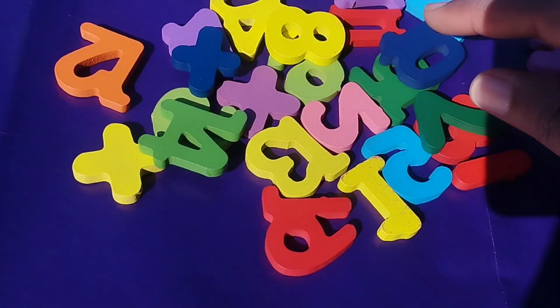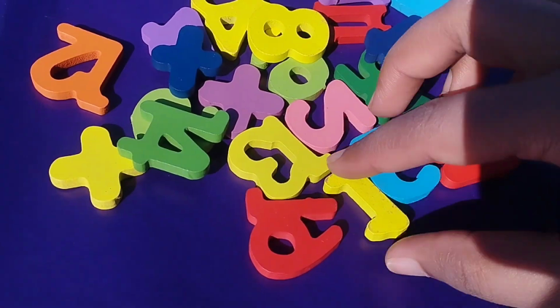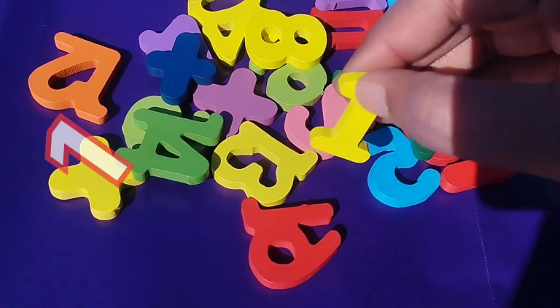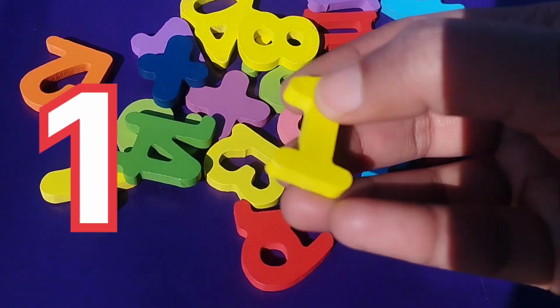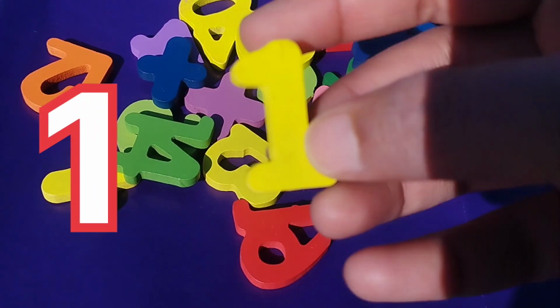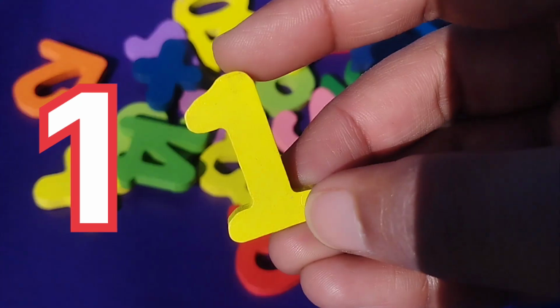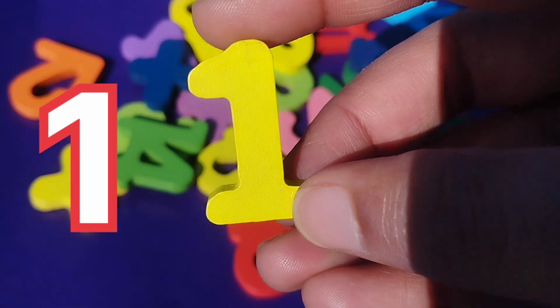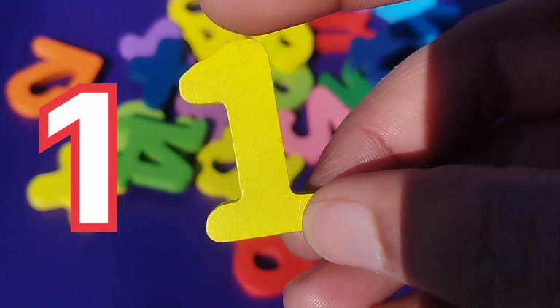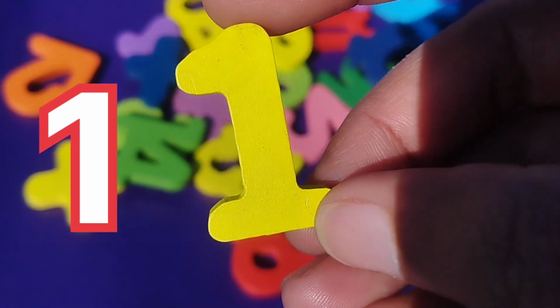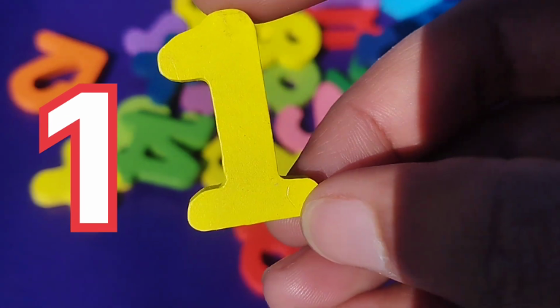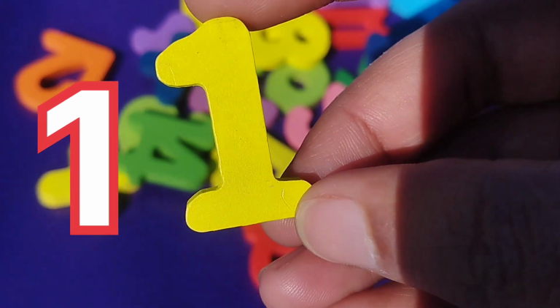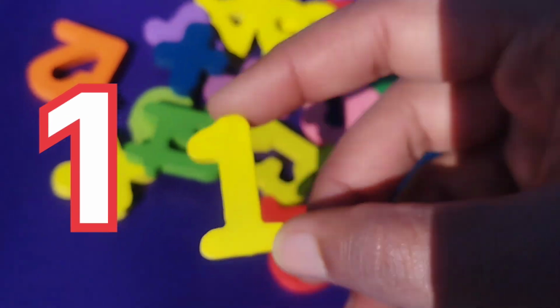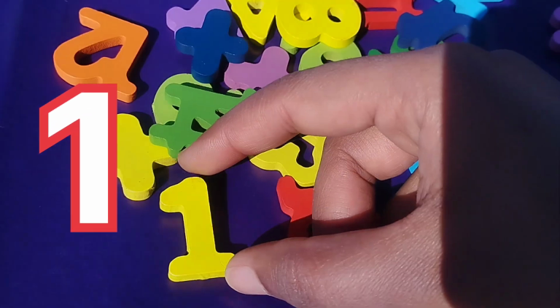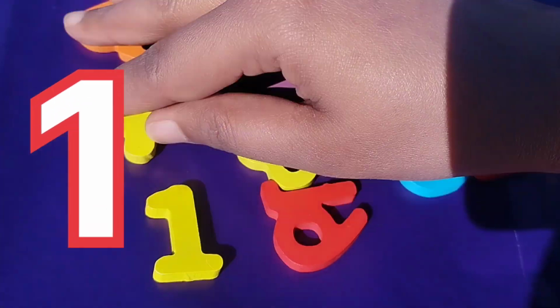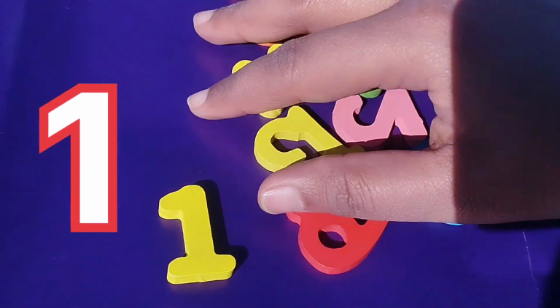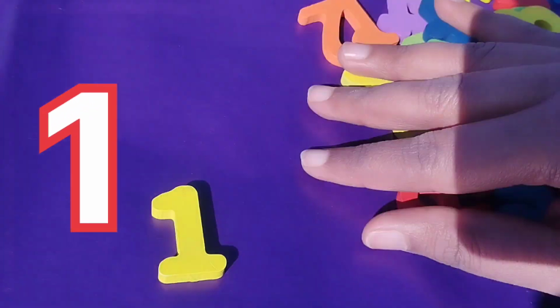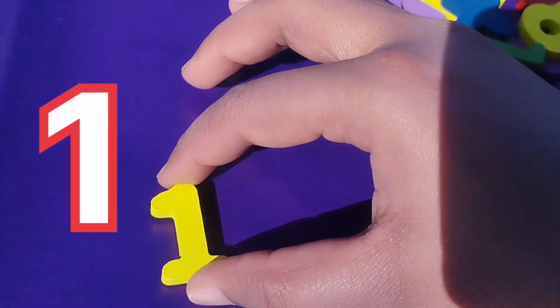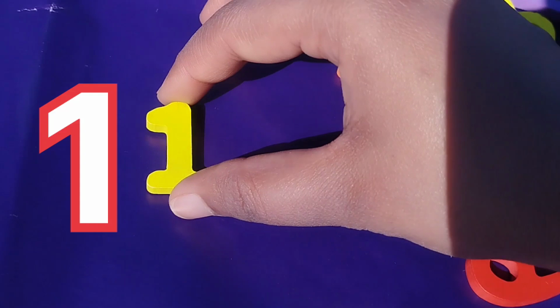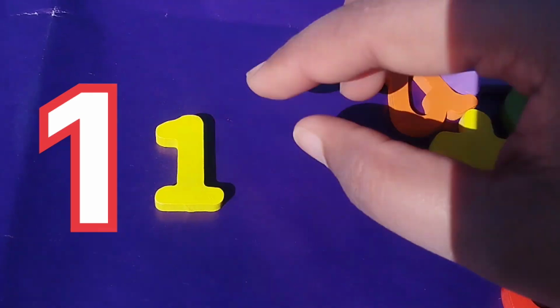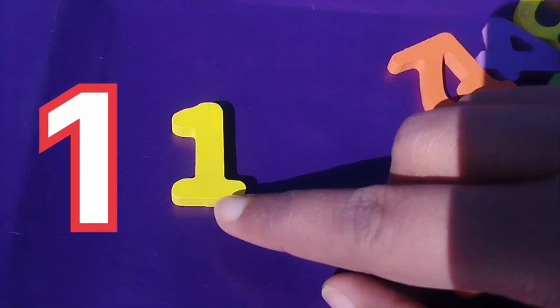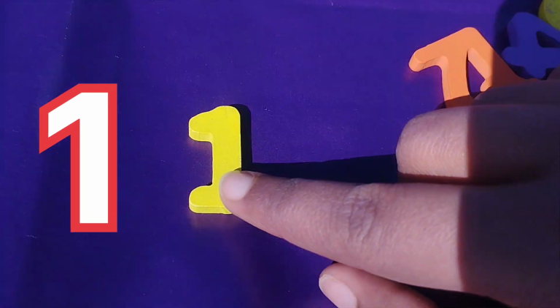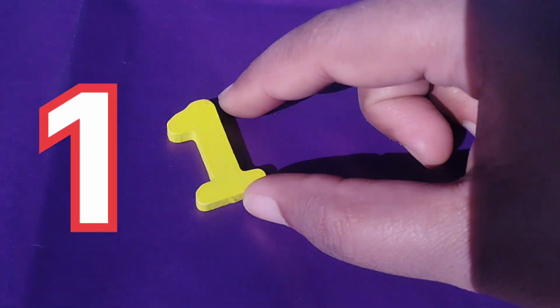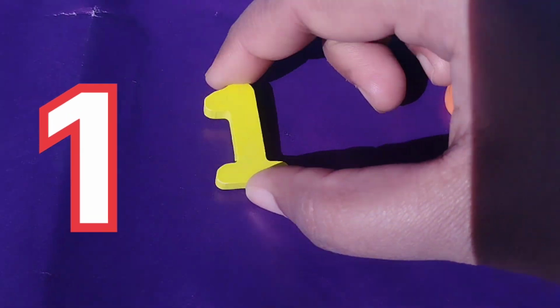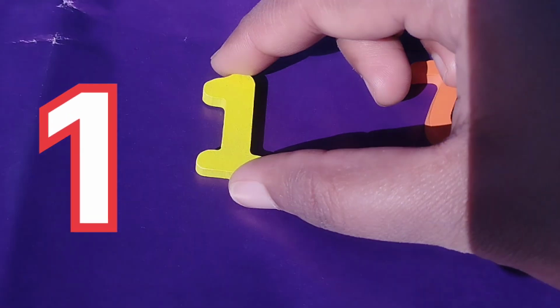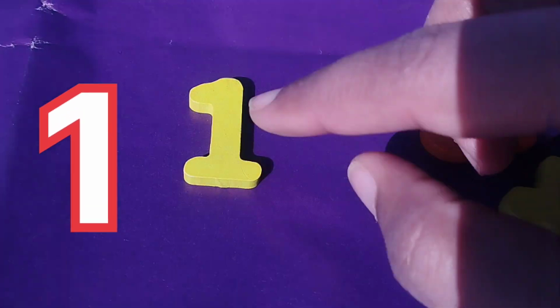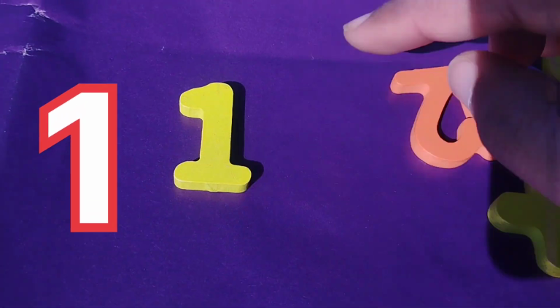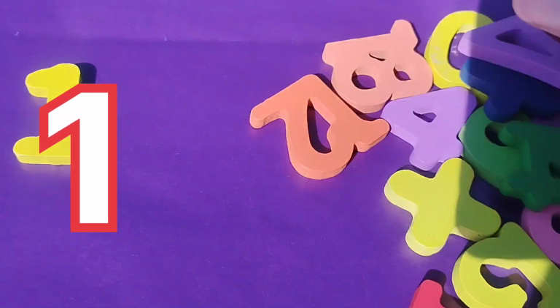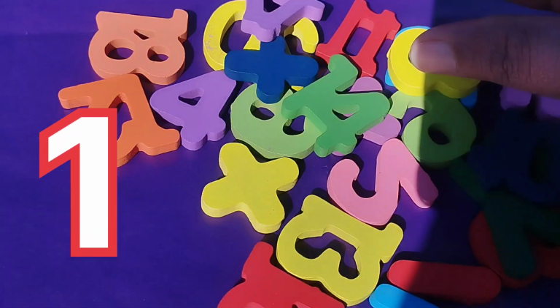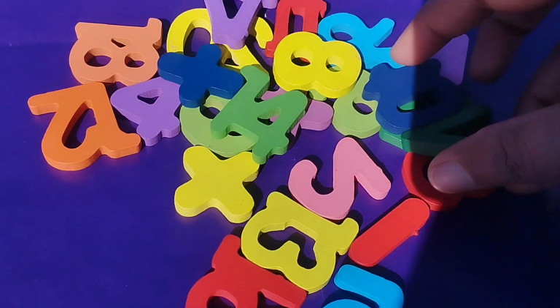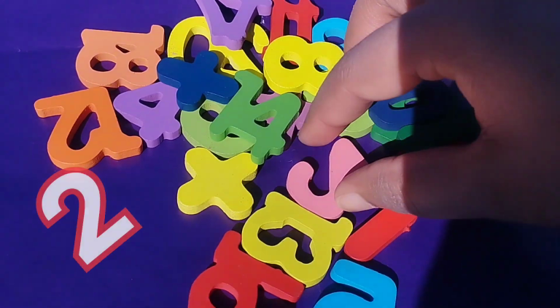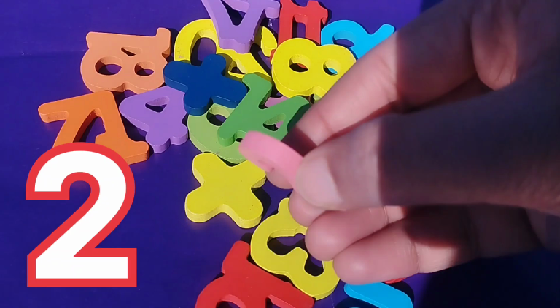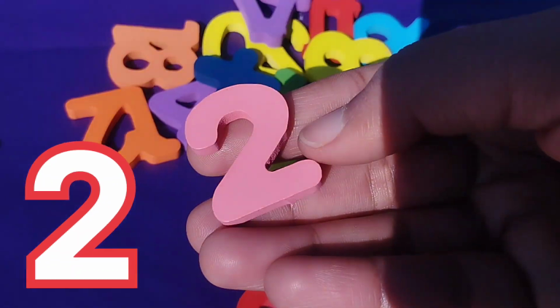The first number is number 1. This is number 1. The next number is number 2.